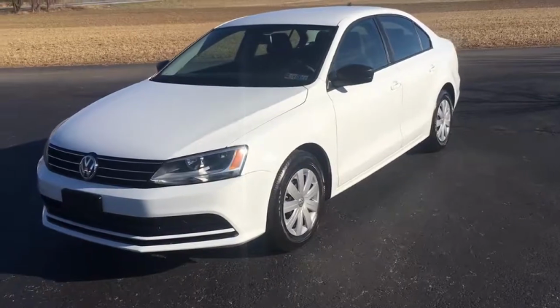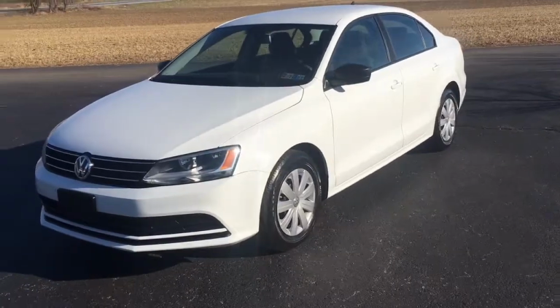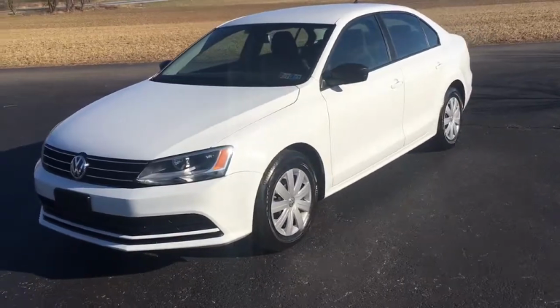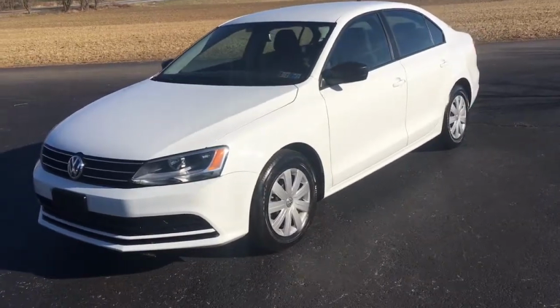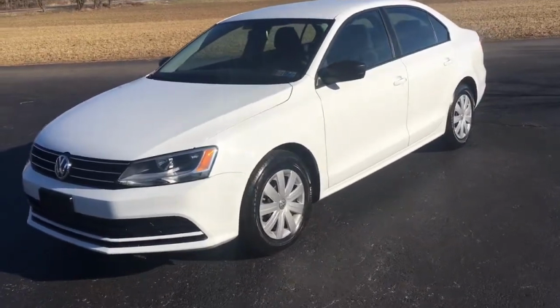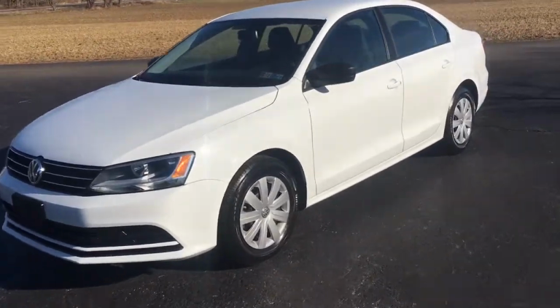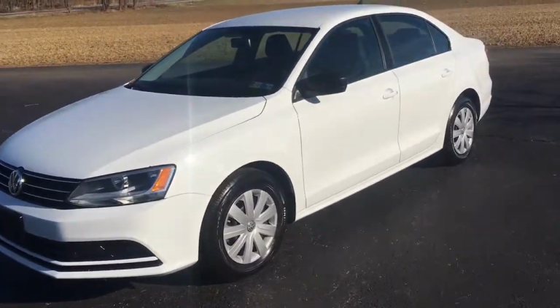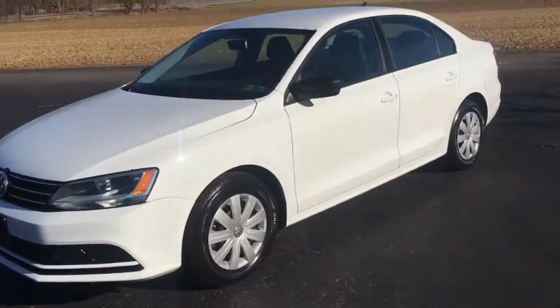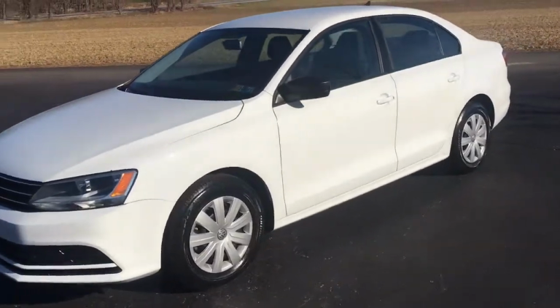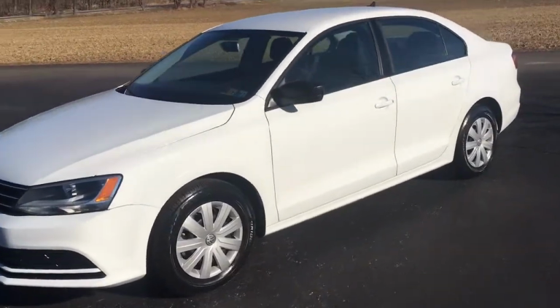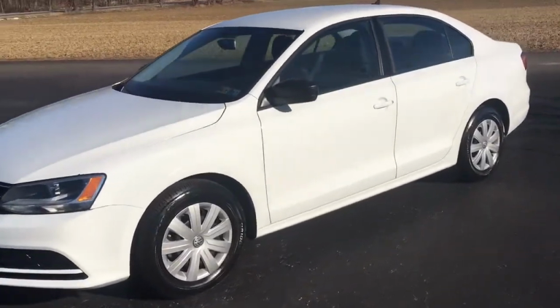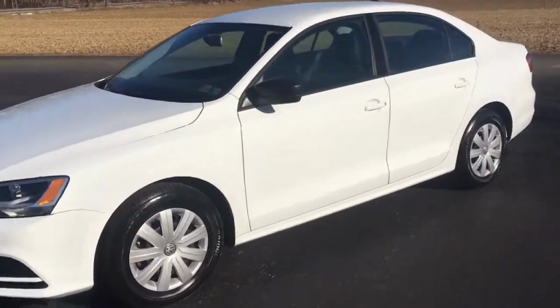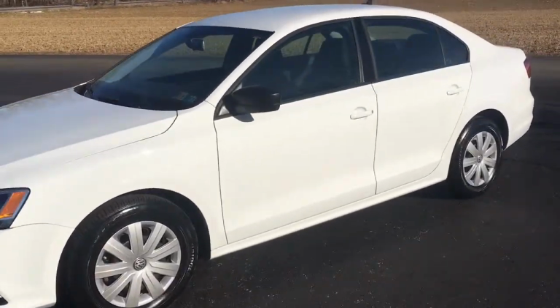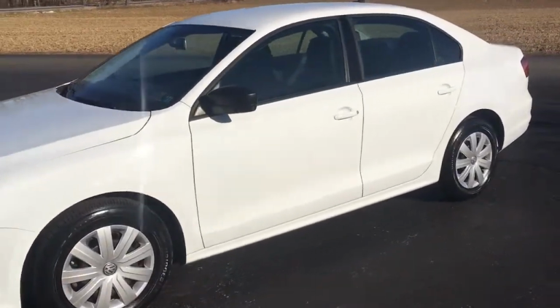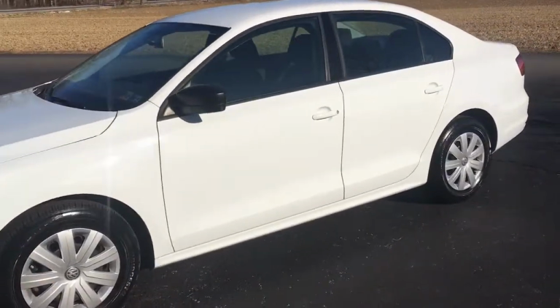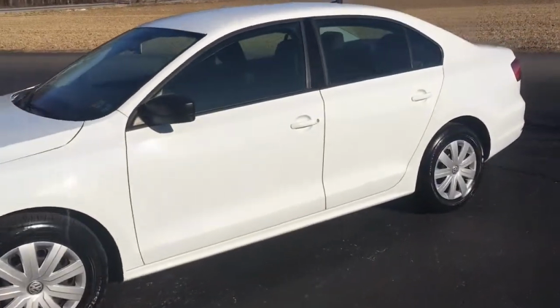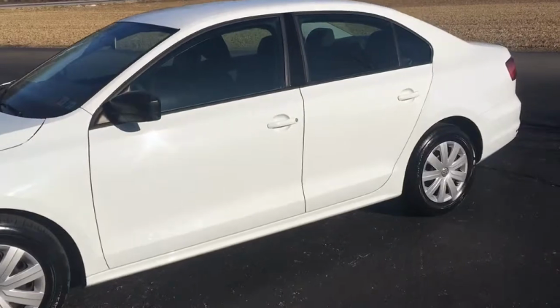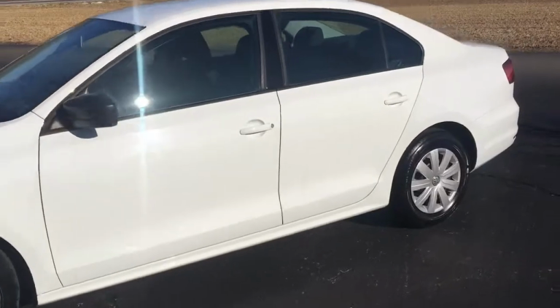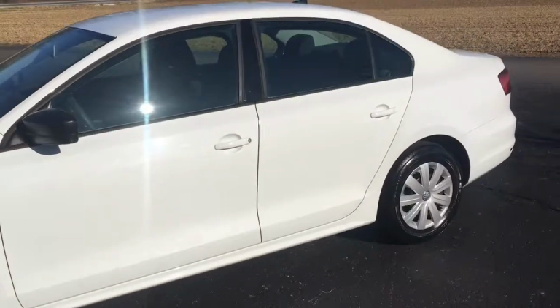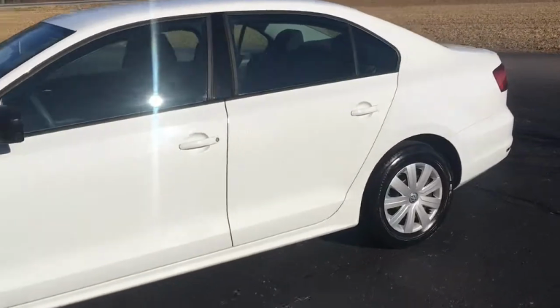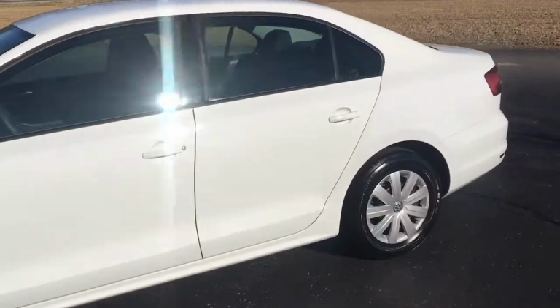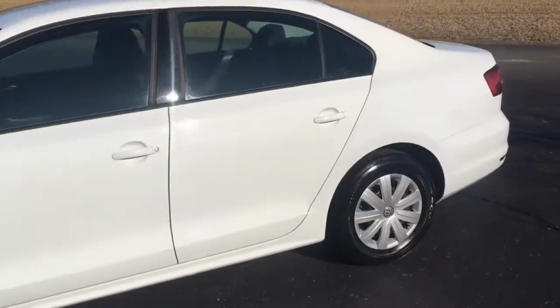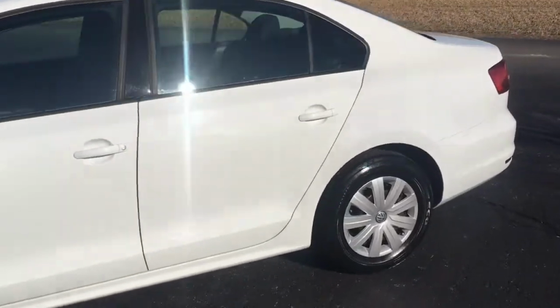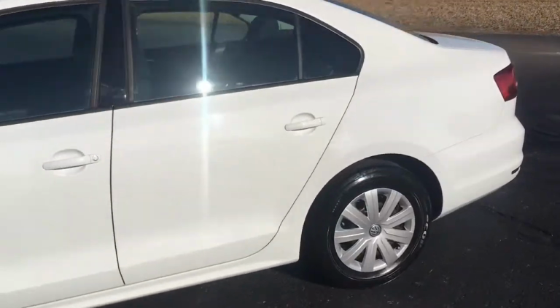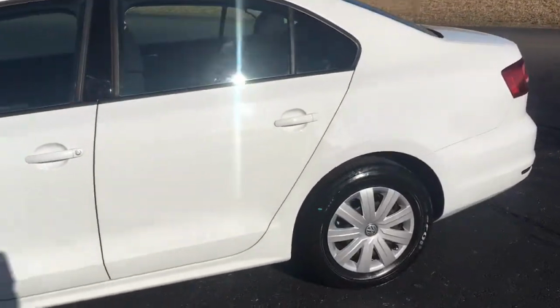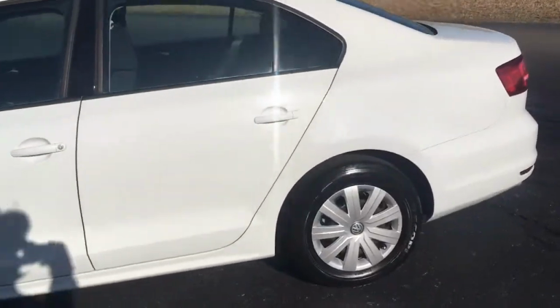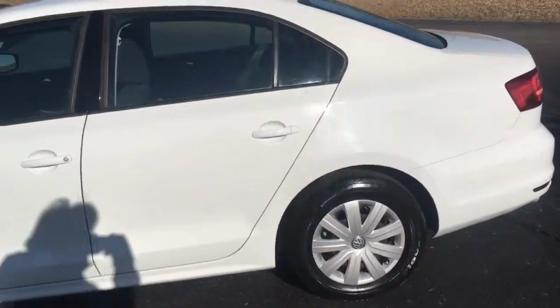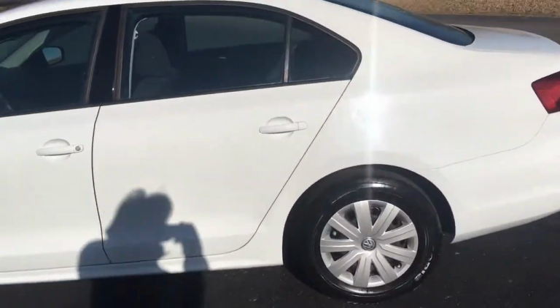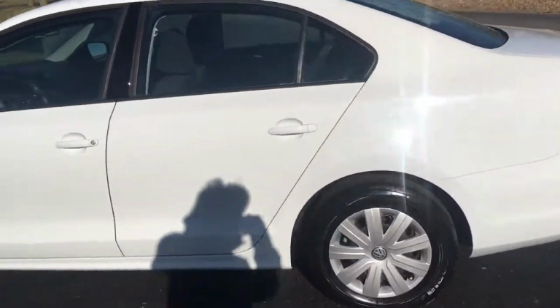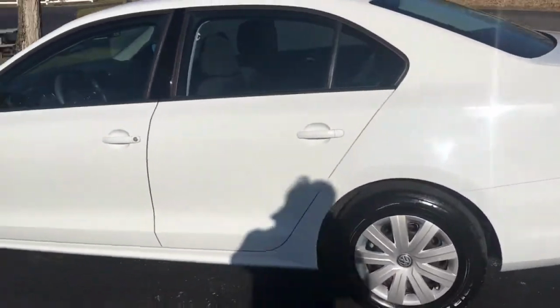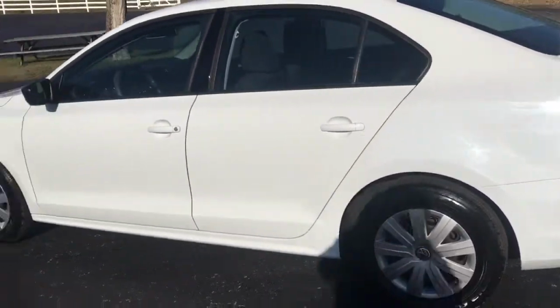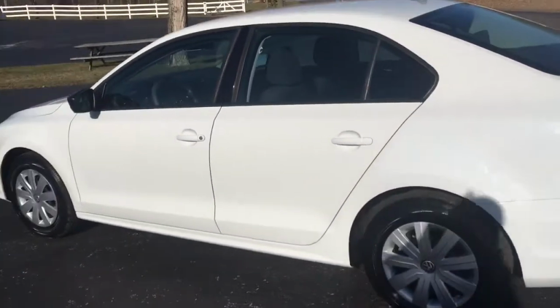This car's really cool — a 2015 Volkswagen Jetta with just 6,600 original miles on it.